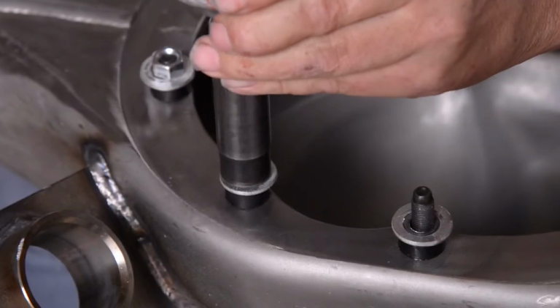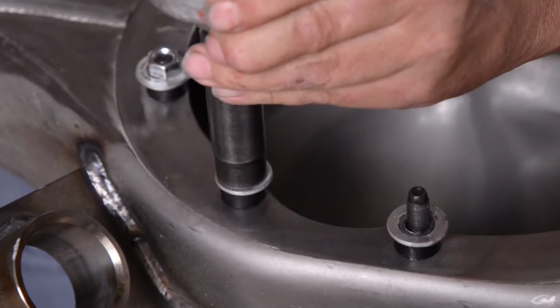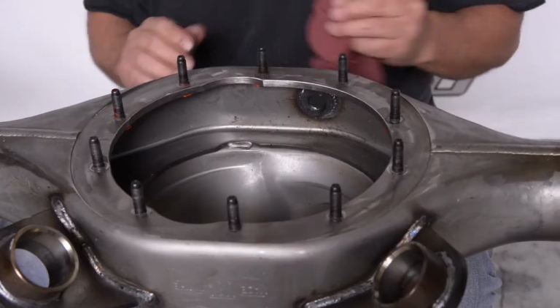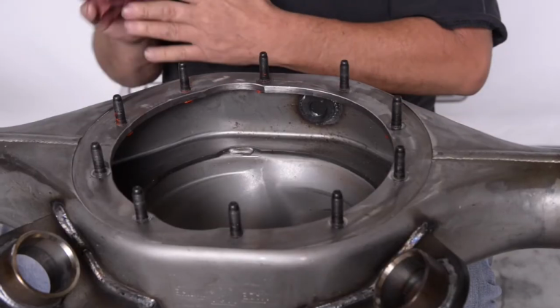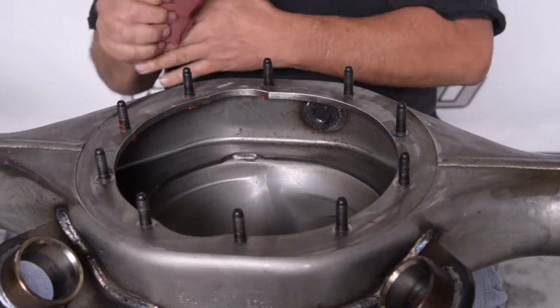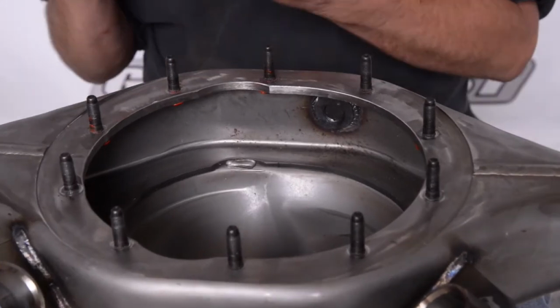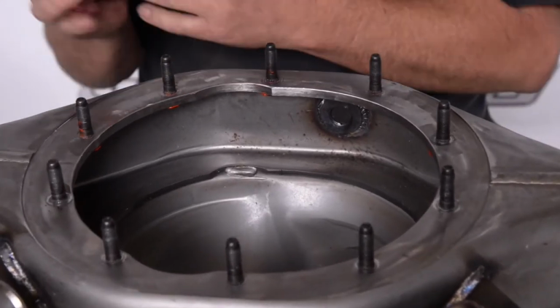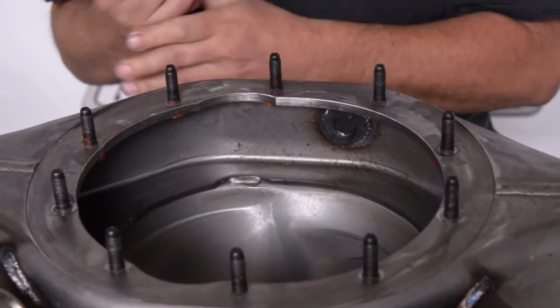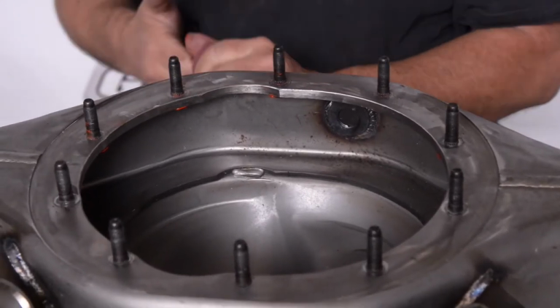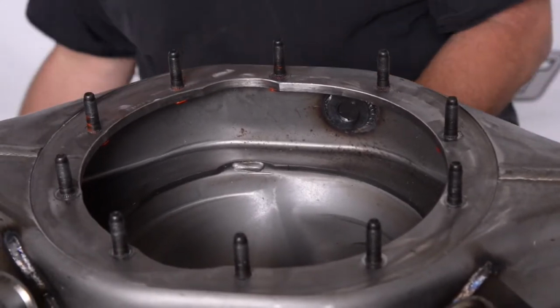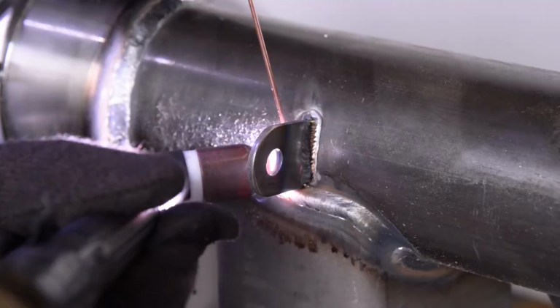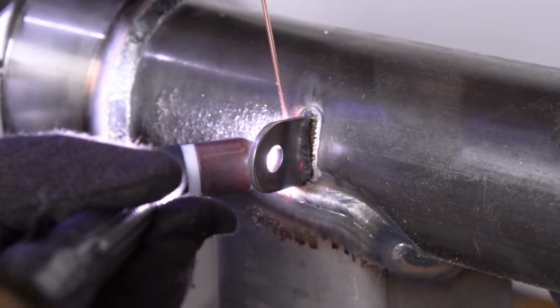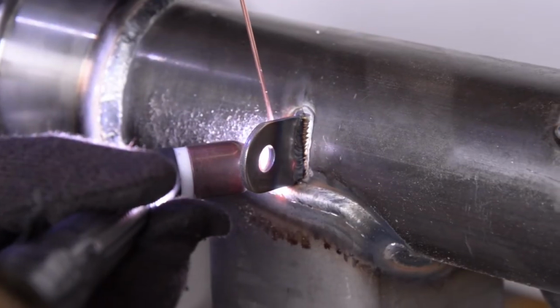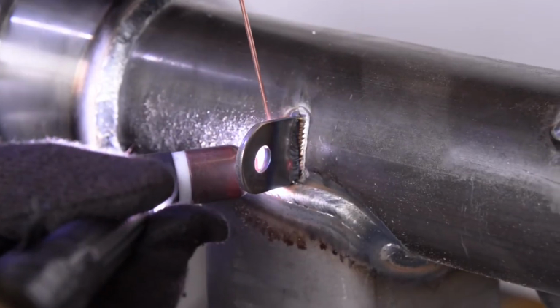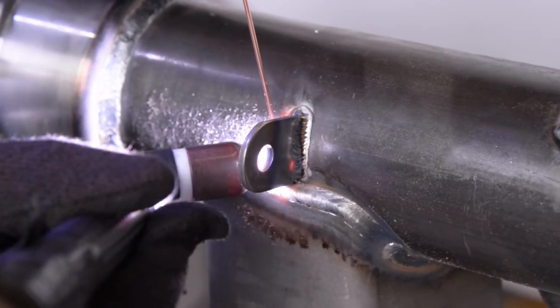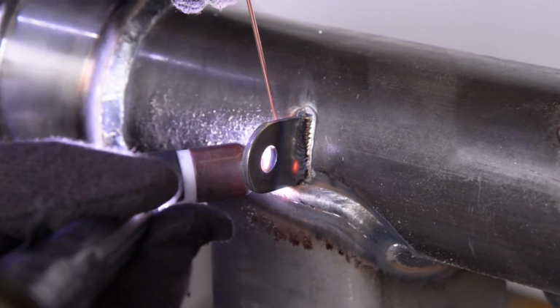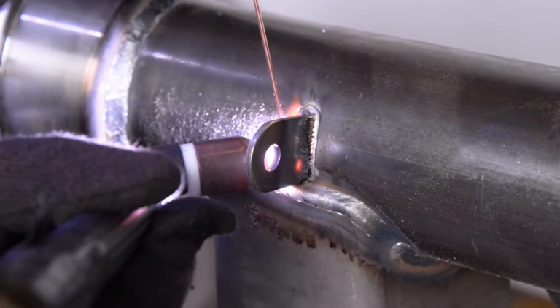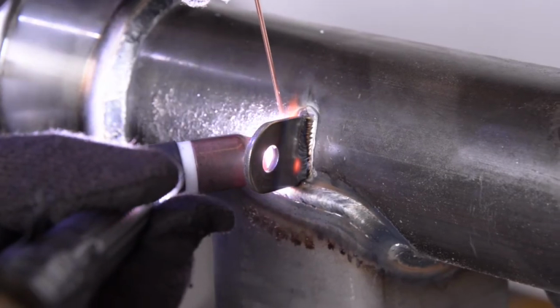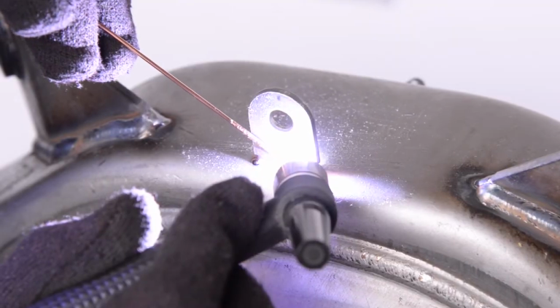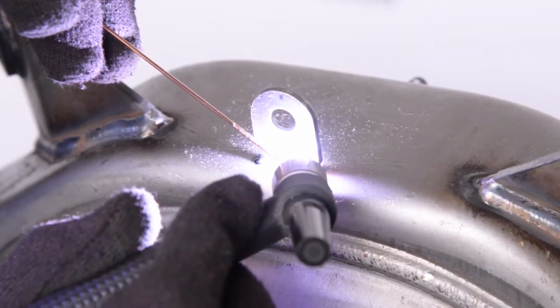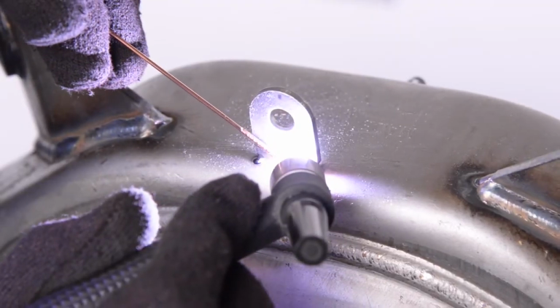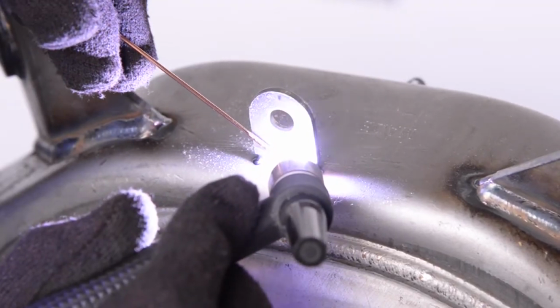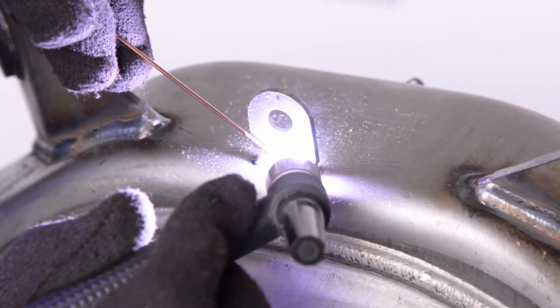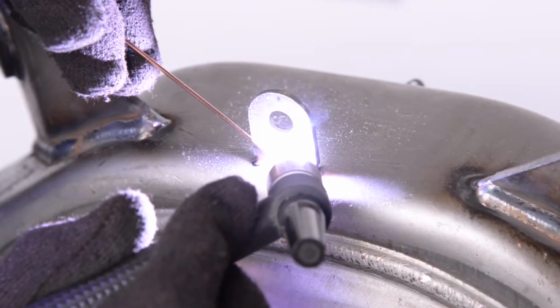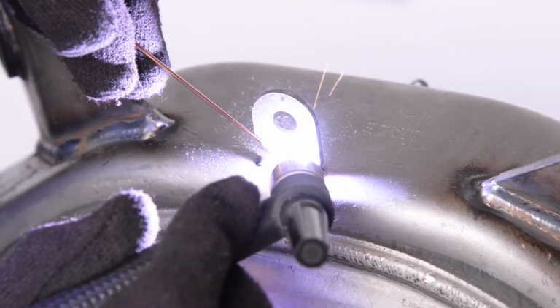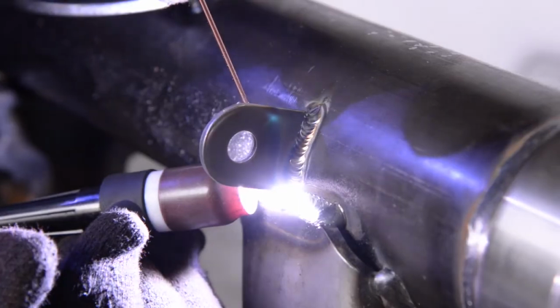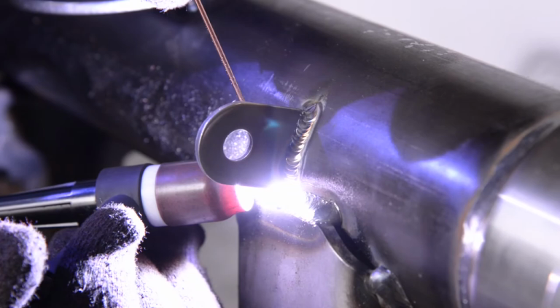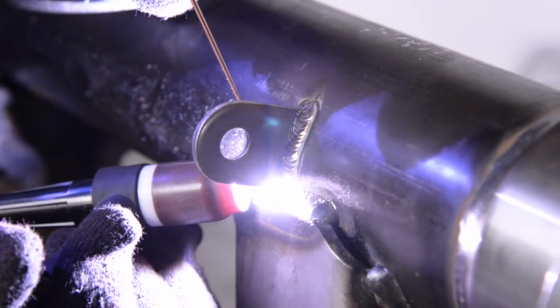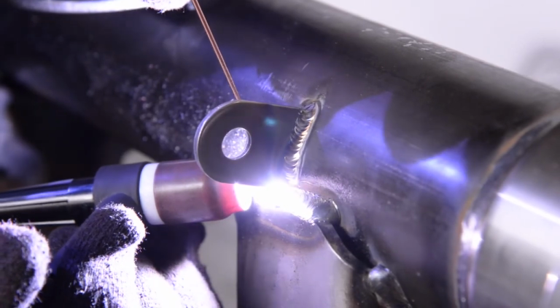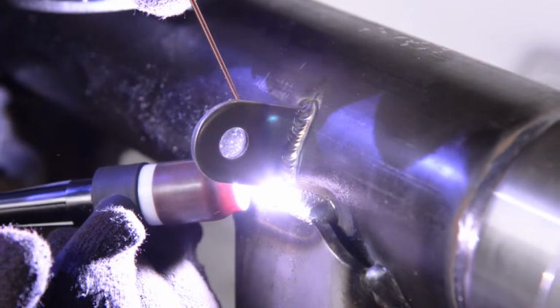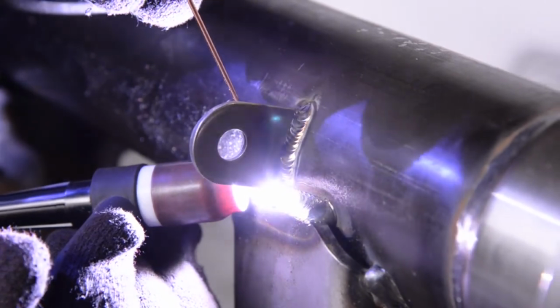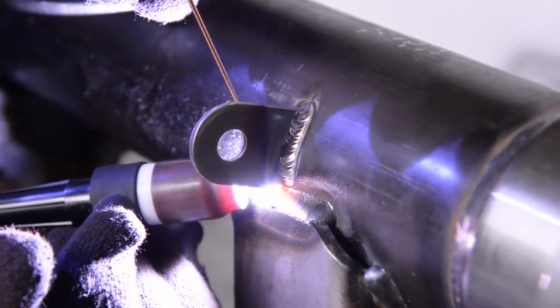Once we've achieved this, the next thing we're going to do is get it ready for the brake lines. We do a lot of braided steel brake lines here and we do custom line work on the differentials before we send them out.